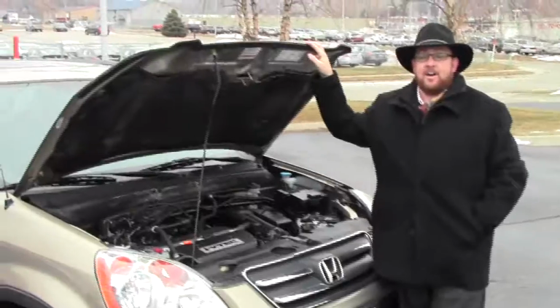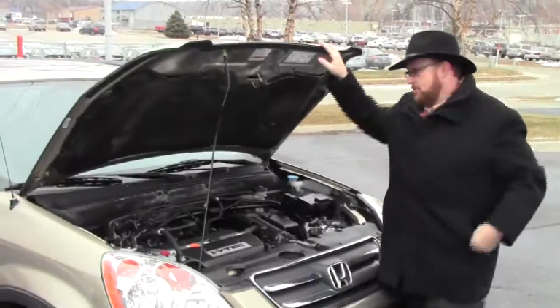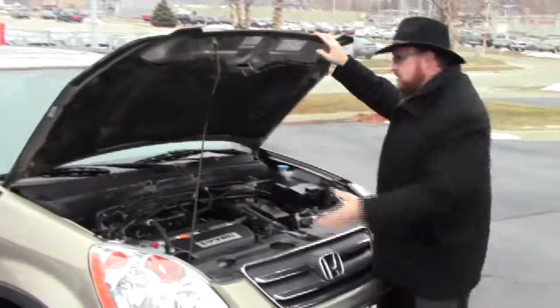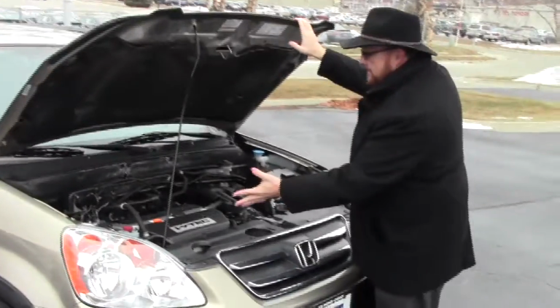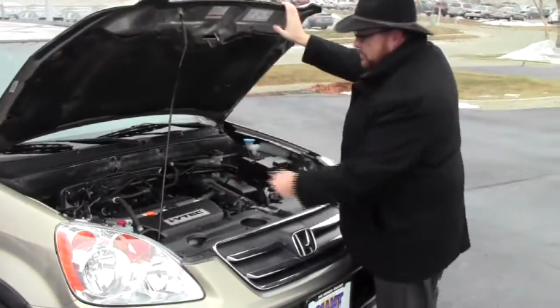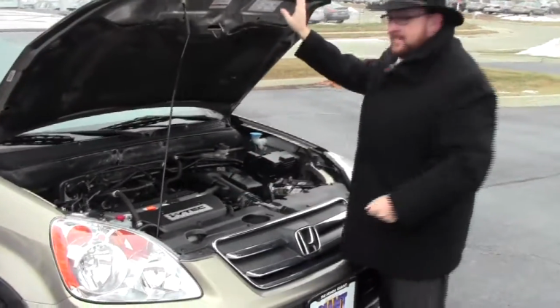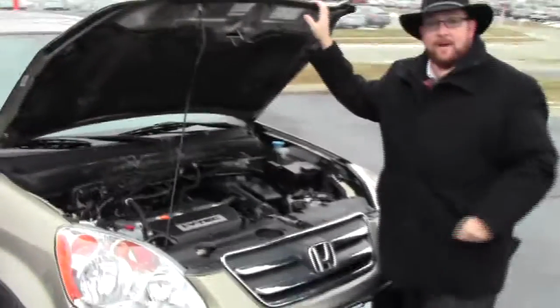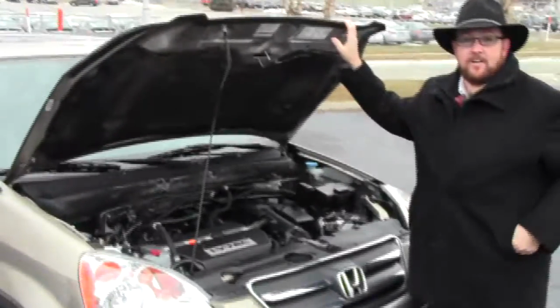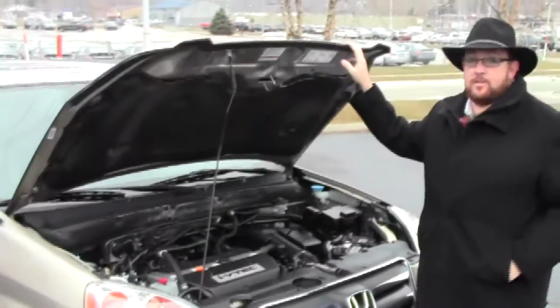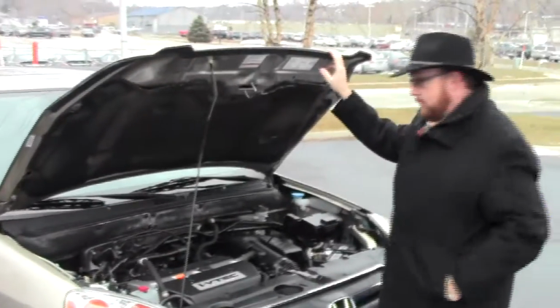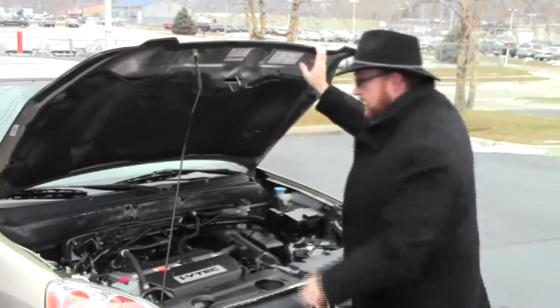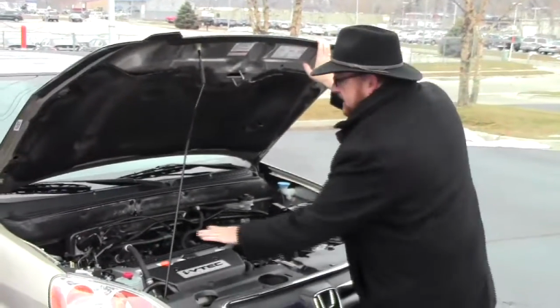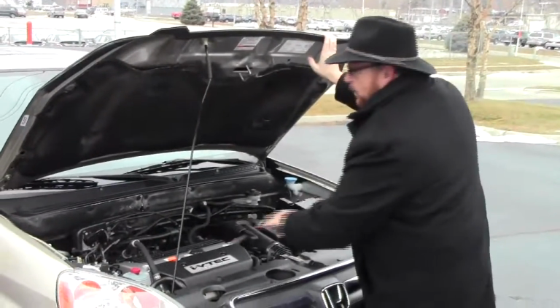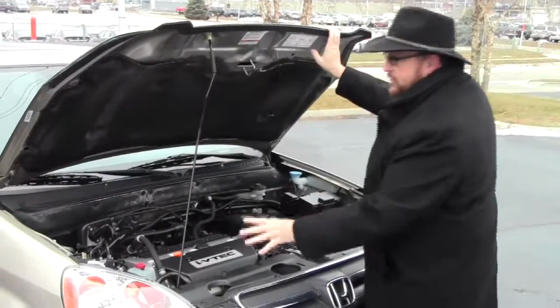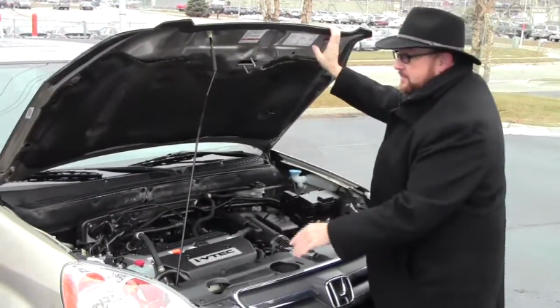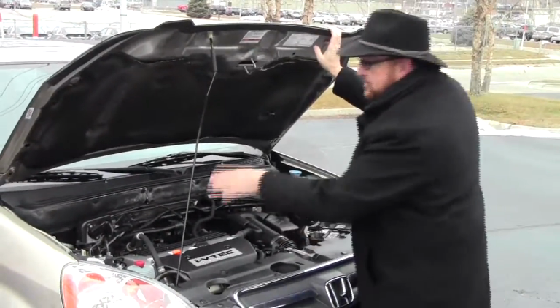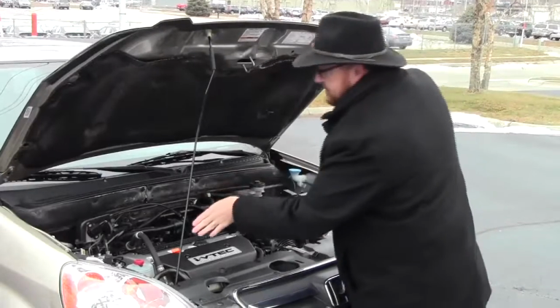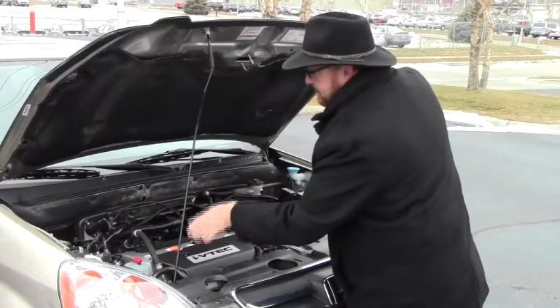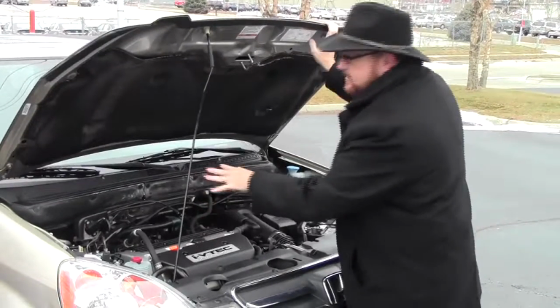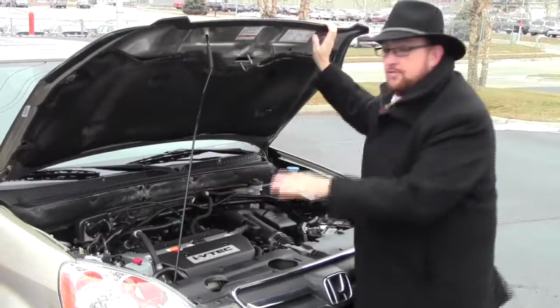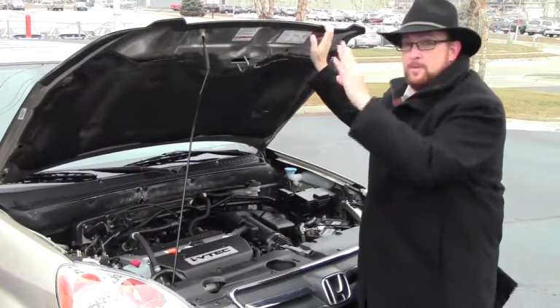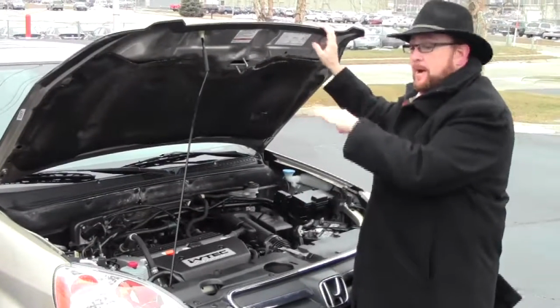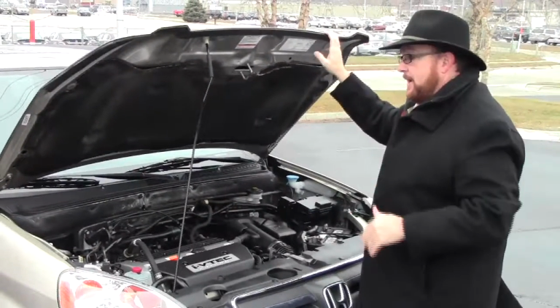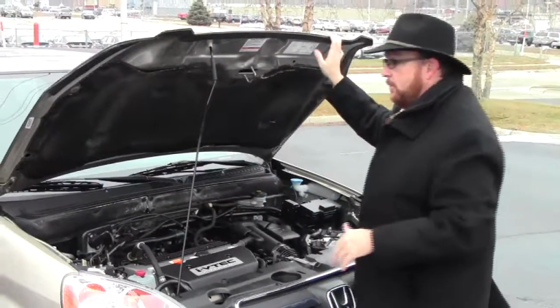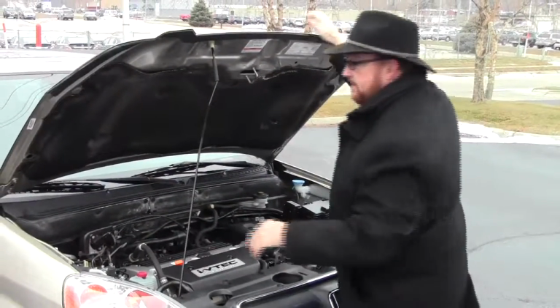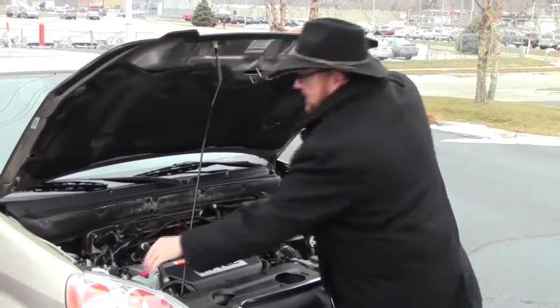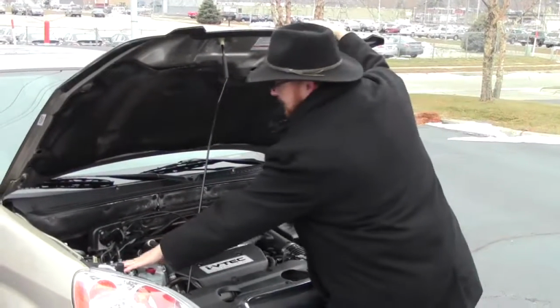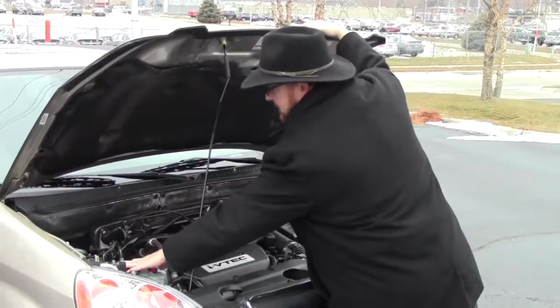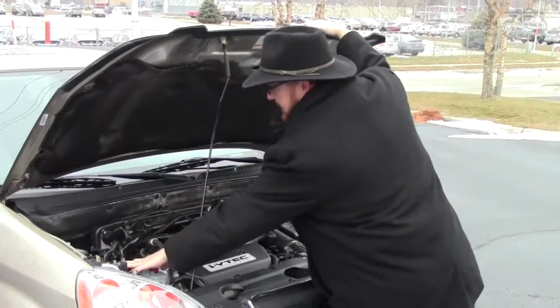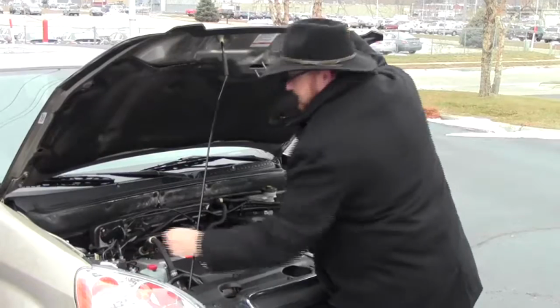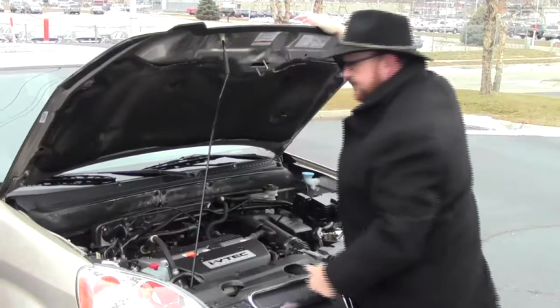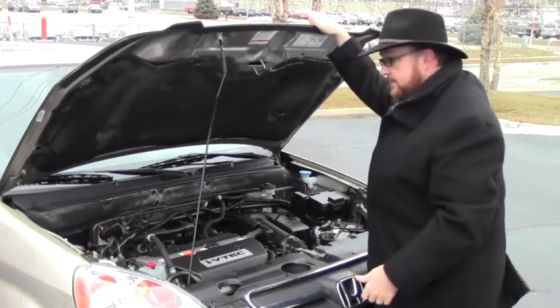Under the hood, we have the 2.4 Dual Overhead Cam i-VTEC 4-cylinder motor. It is 4-wheel drive — front-wheel drive all the time, but it can send as much as 40% of the power to the rear in all-wheel drive. You have your 4-channel independent analog brakes for your safety.